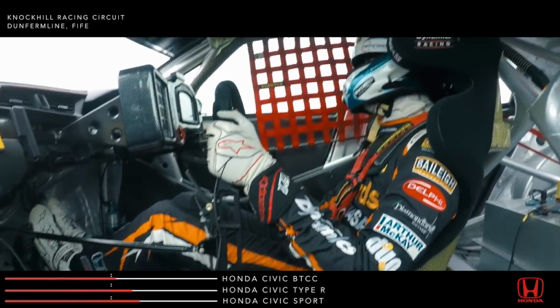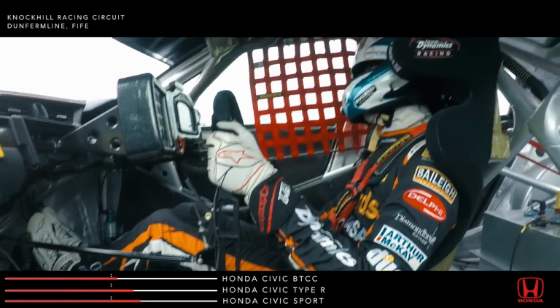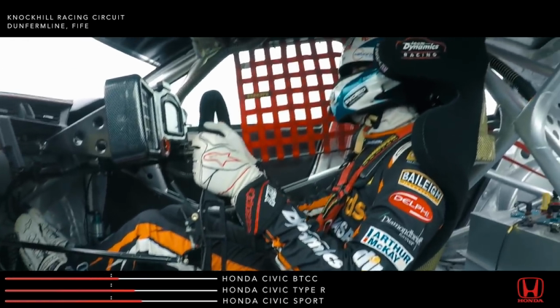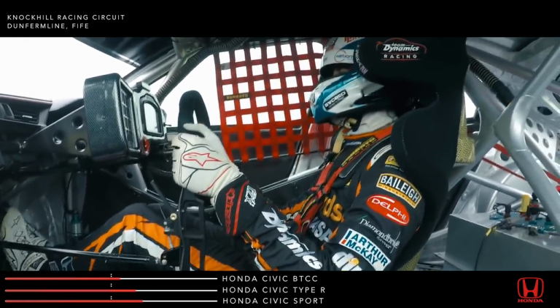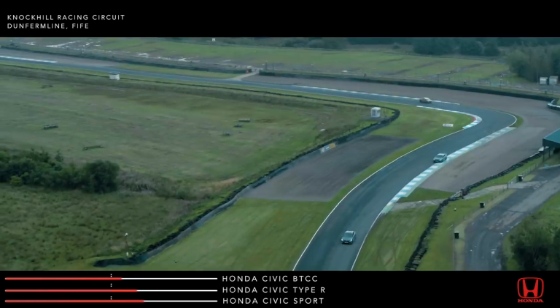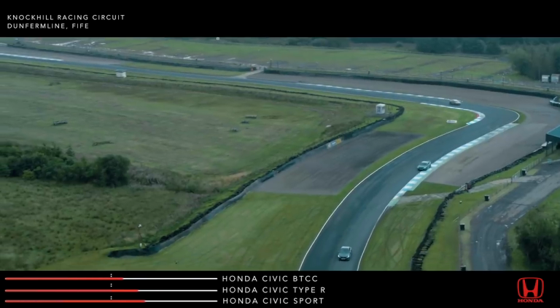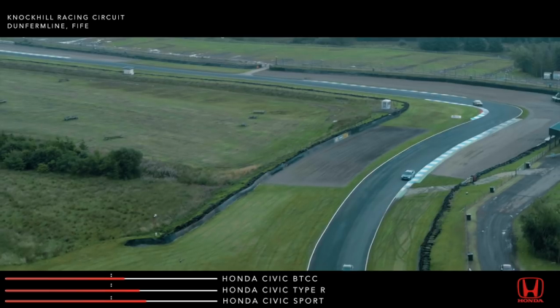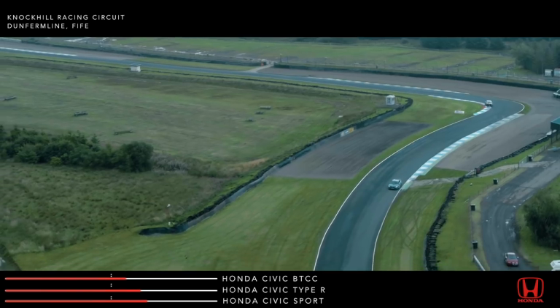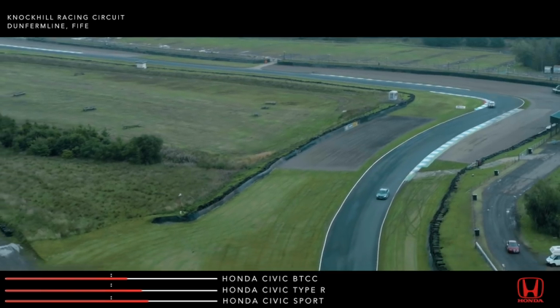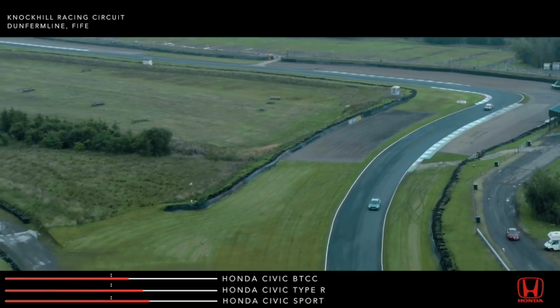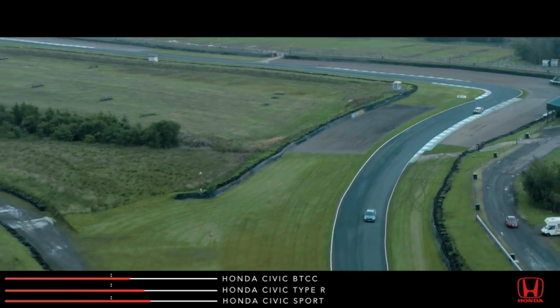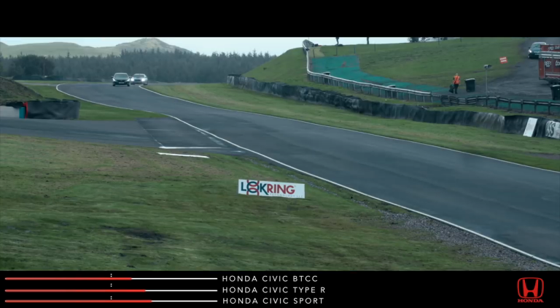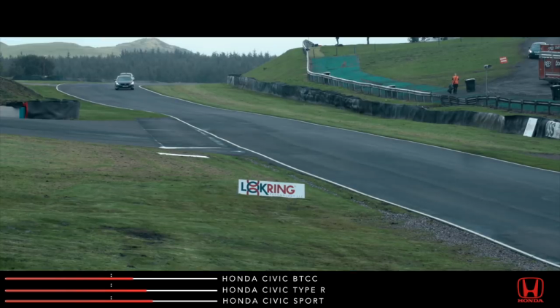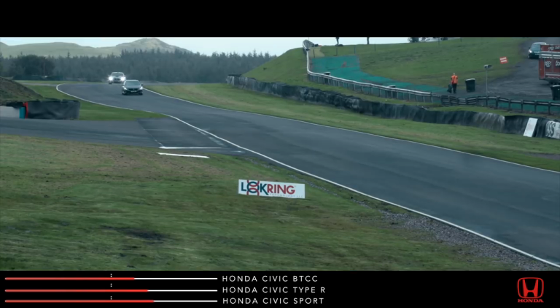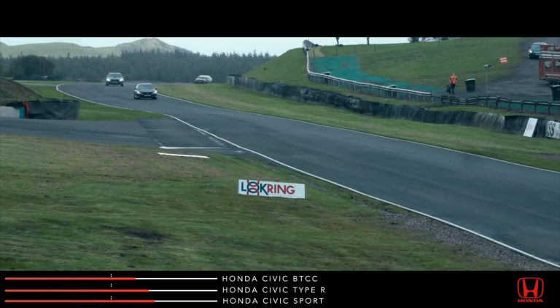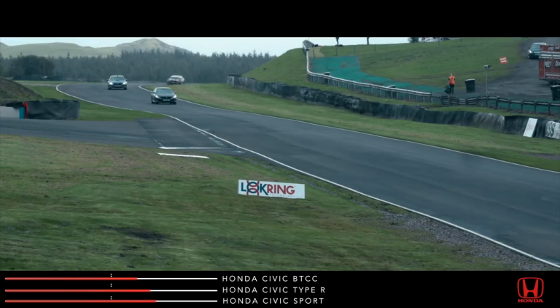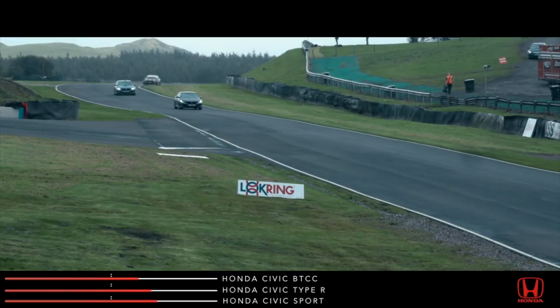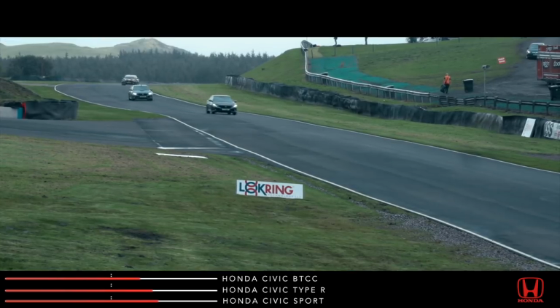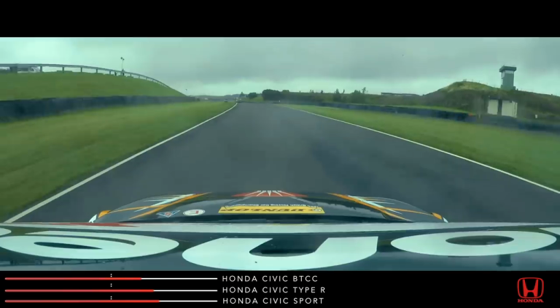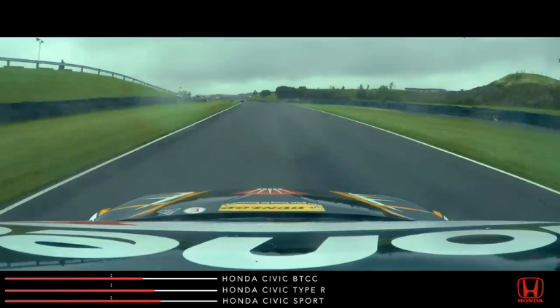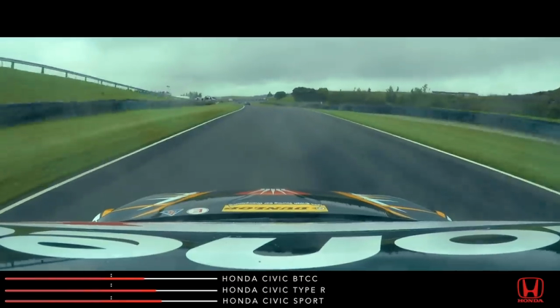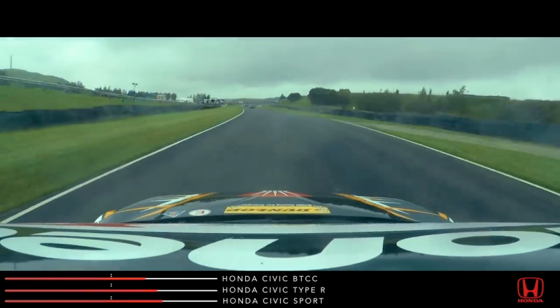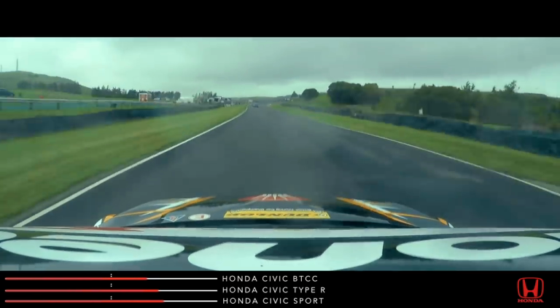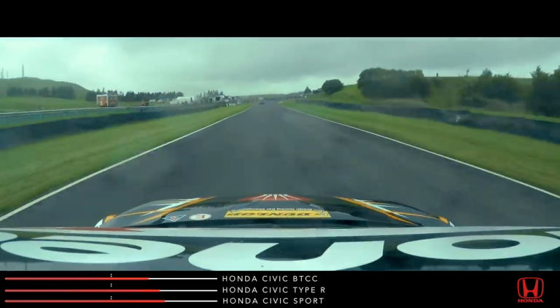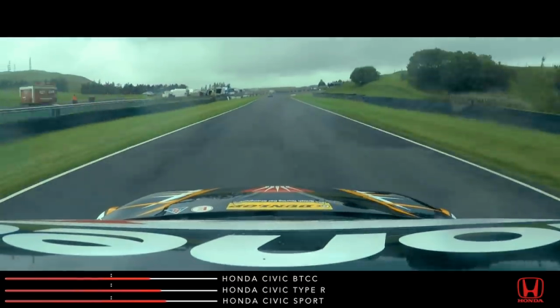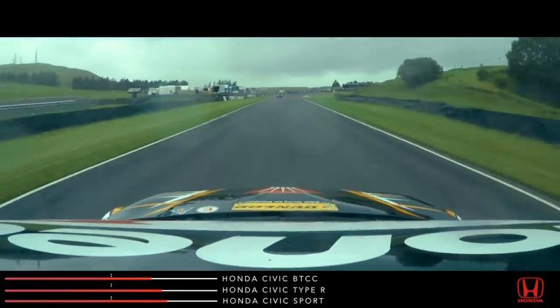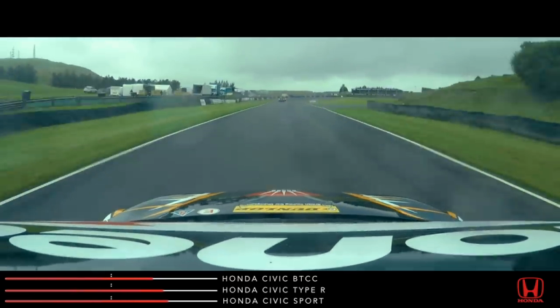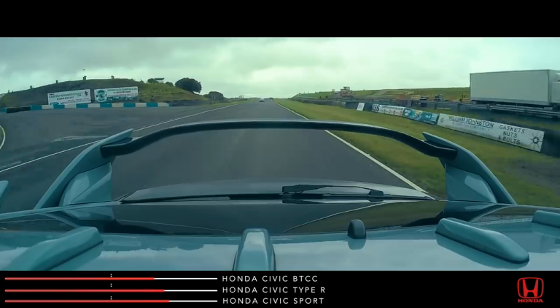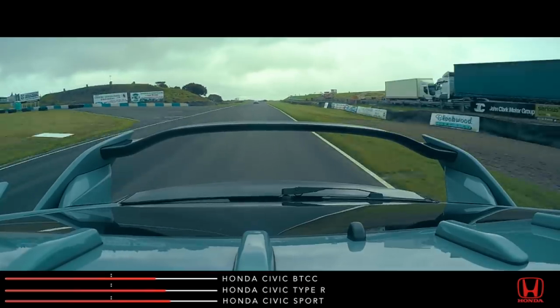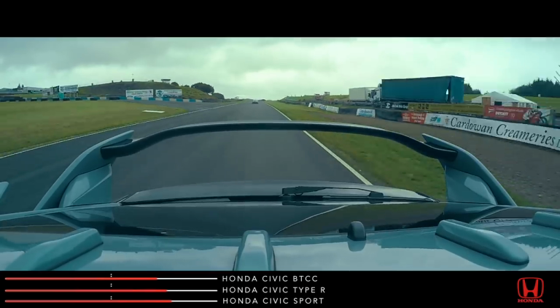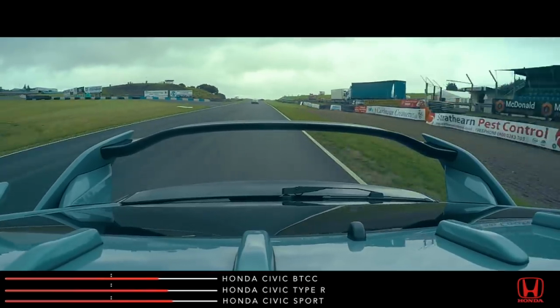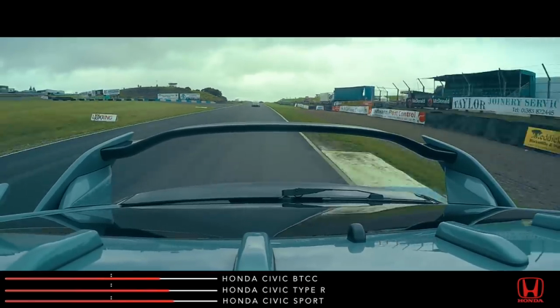Inside the car, the touring car rising star is going all out to catch the others. Three corners to go and the gaps are closing. Down to the hairpin, Jess is closing on Matt — but look at Dan behind them. He's almost caught them.